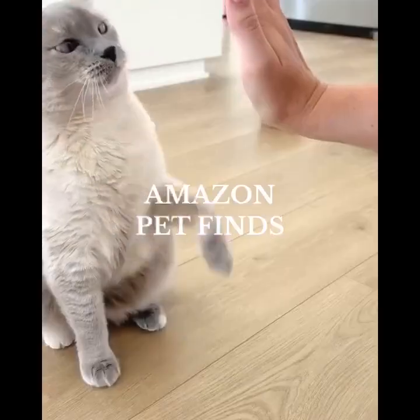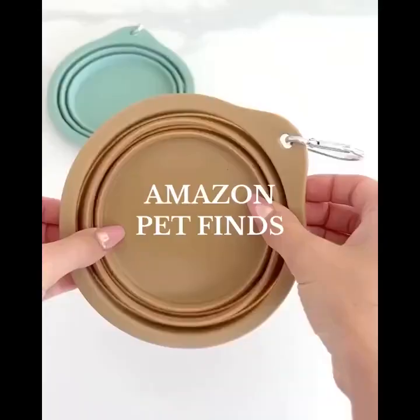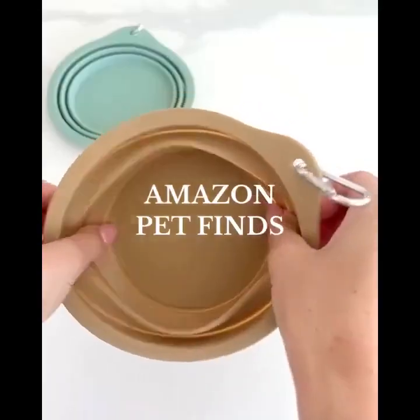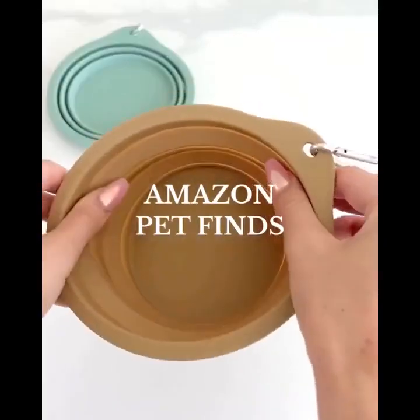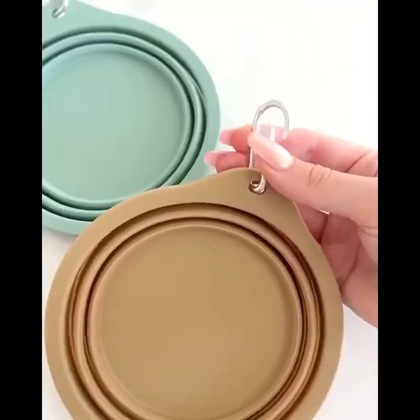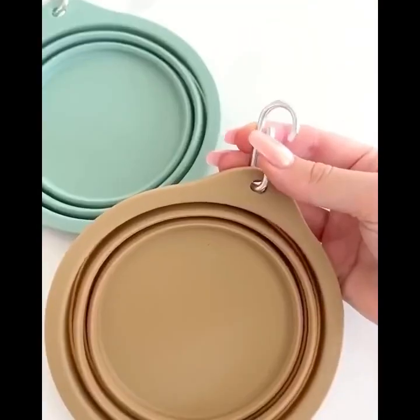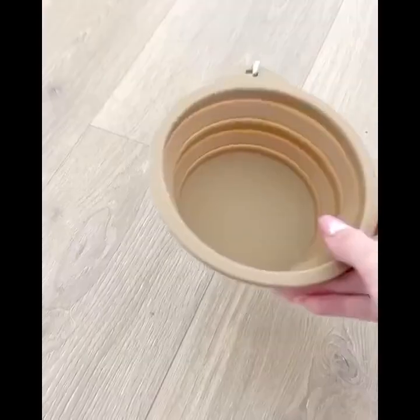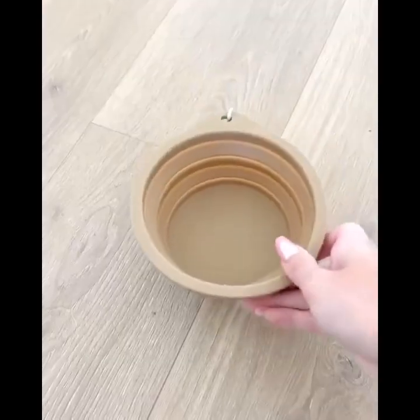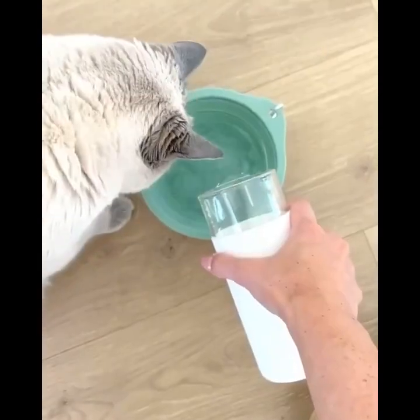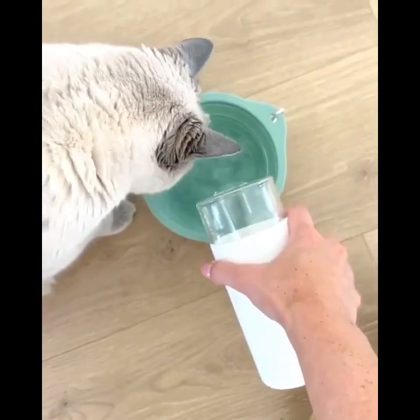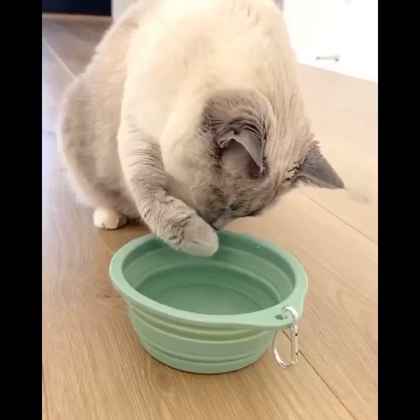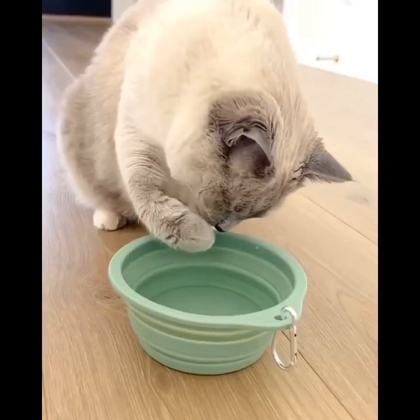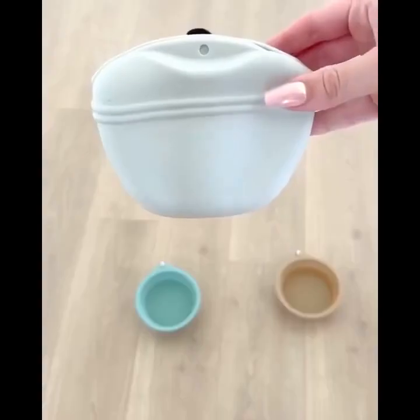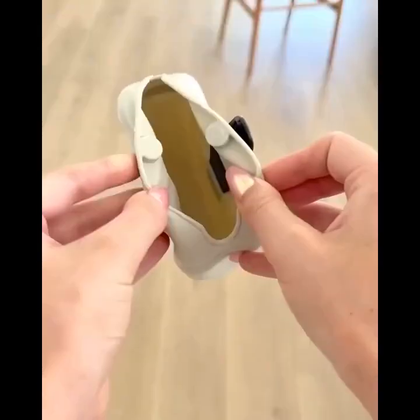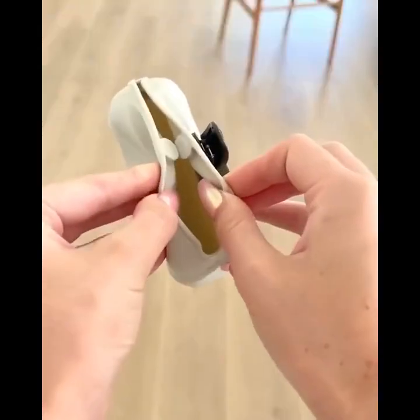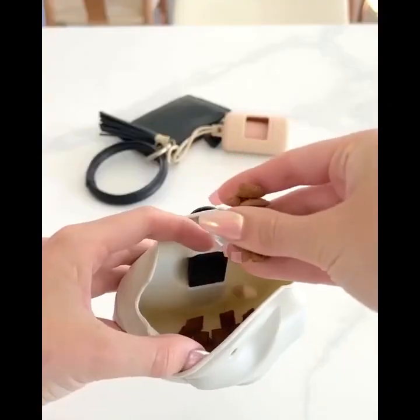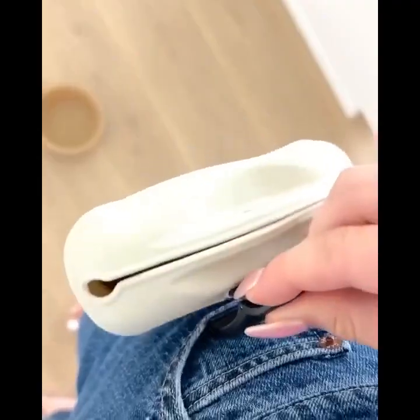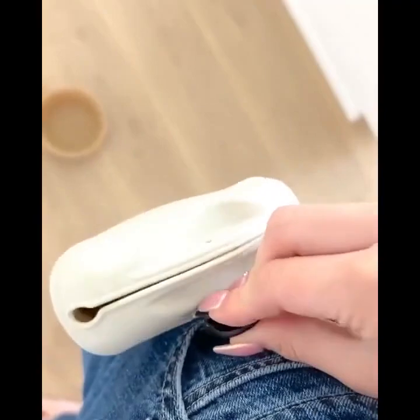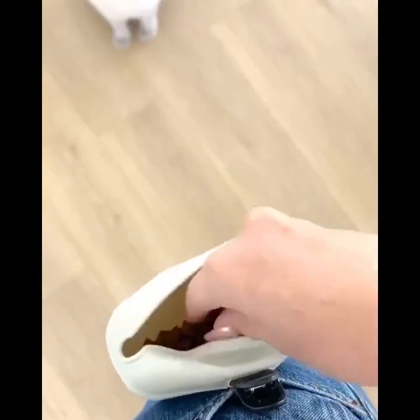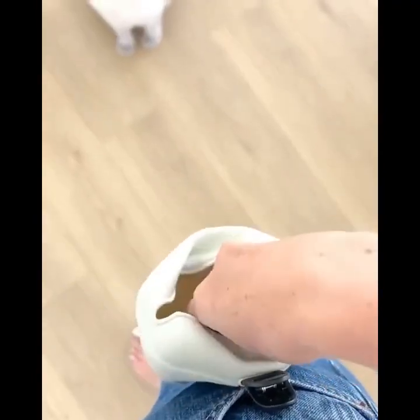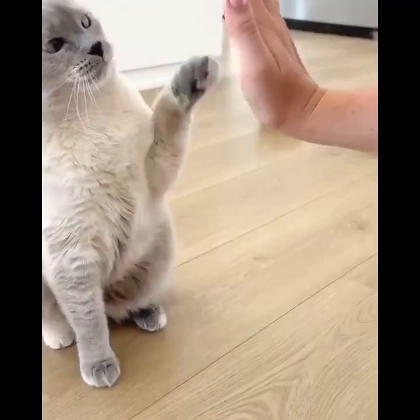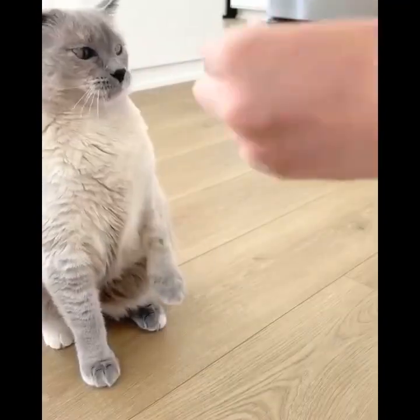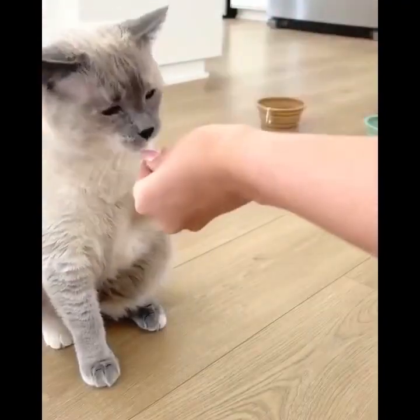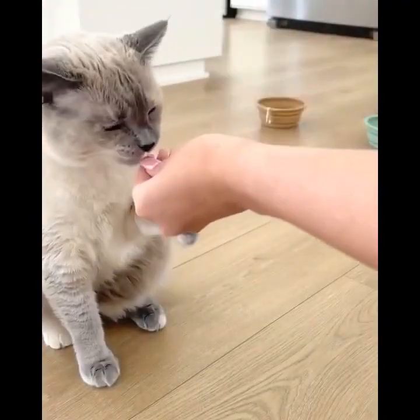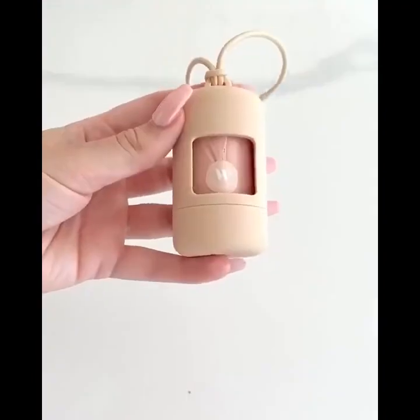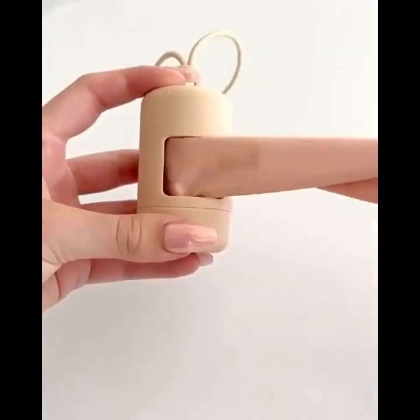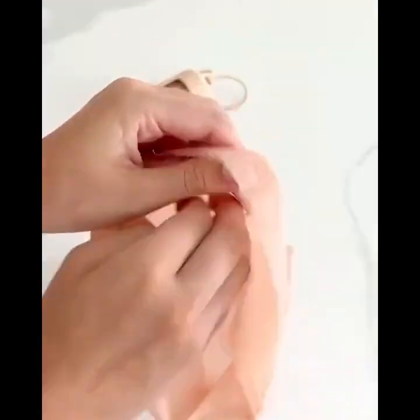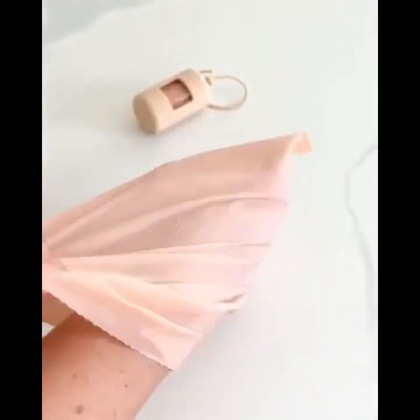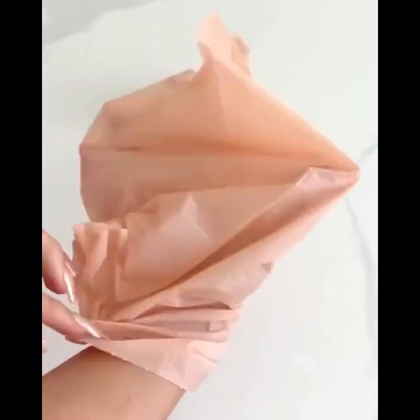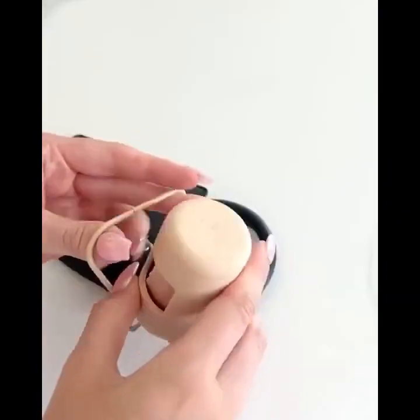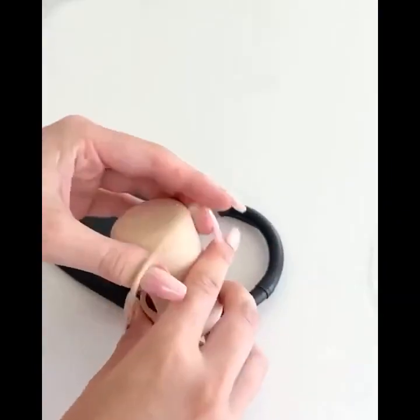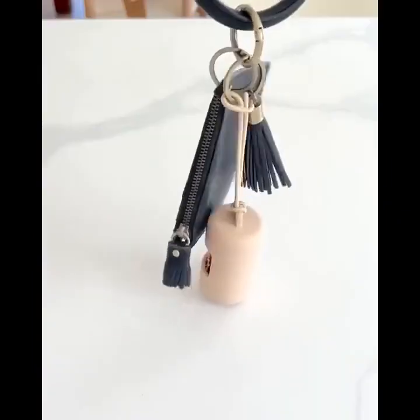Amazon pet finds. These silicone collapsible bowls come in a pack of two, have a clip, and are perfect for taking on the go. This portable treat bag has a magnetic close, will easily clip onto your pants, and is great for on-the-go training. We also love the color and design of this dispenser — the bags are leak-proof and easy to refill.